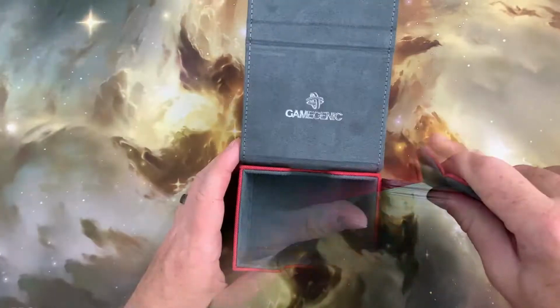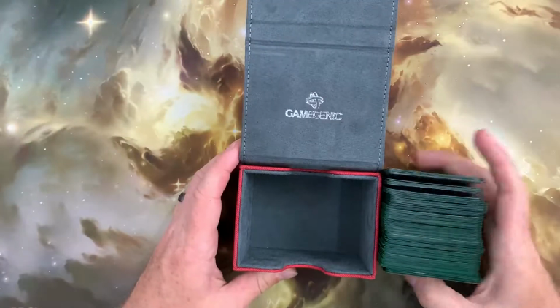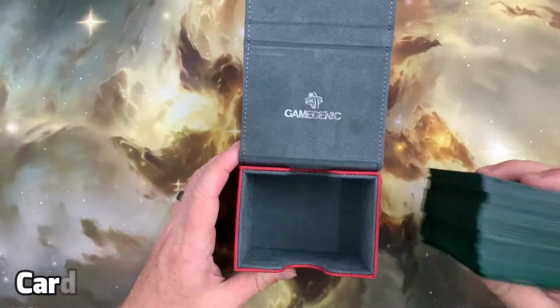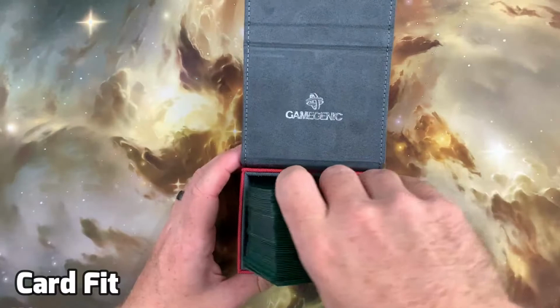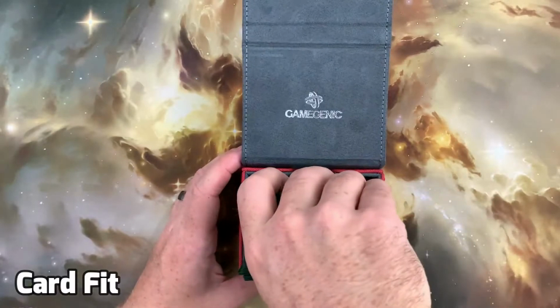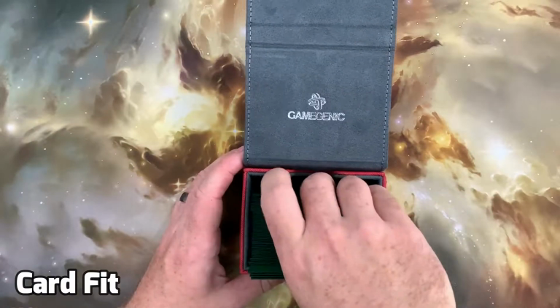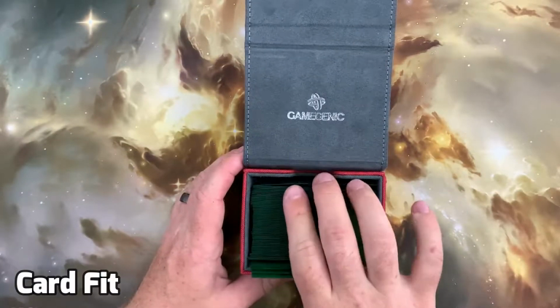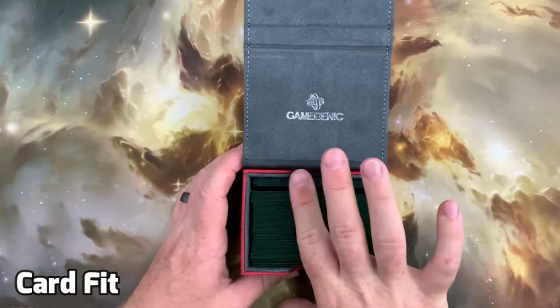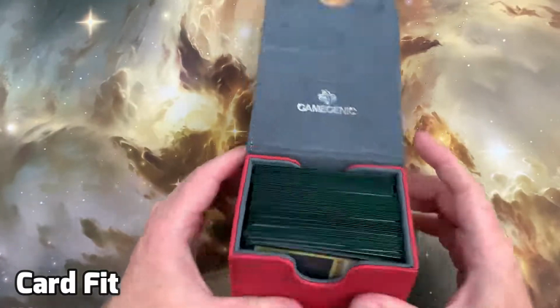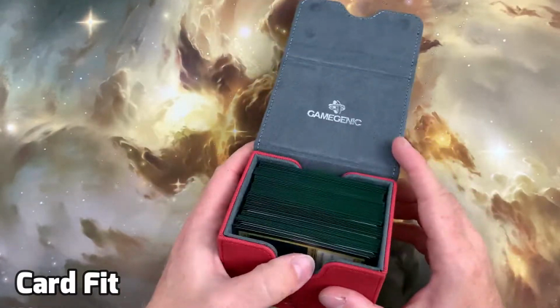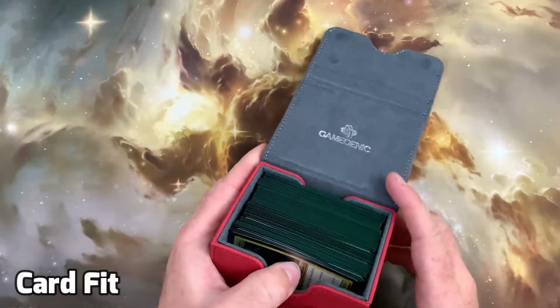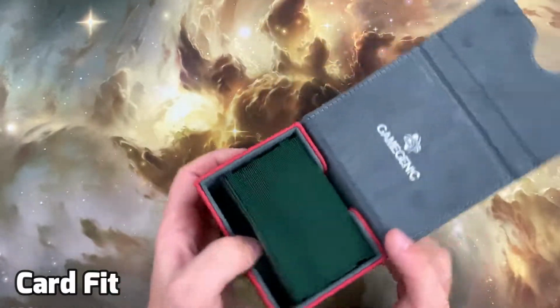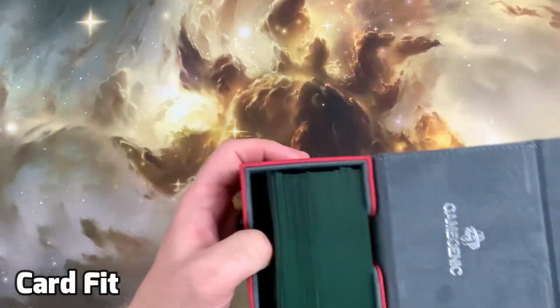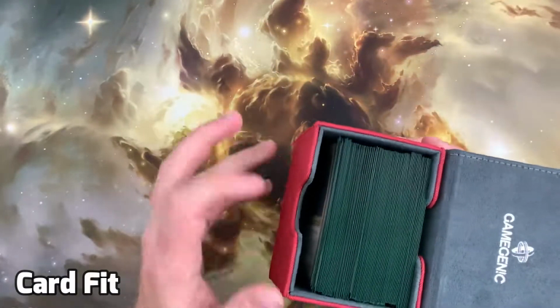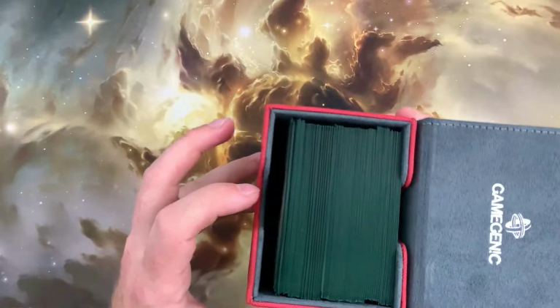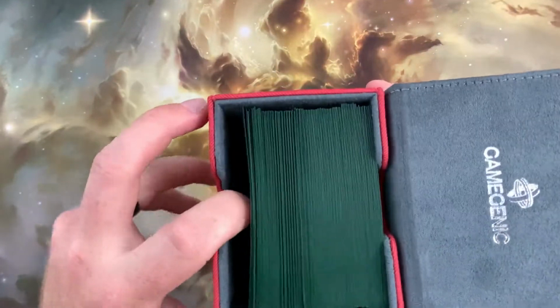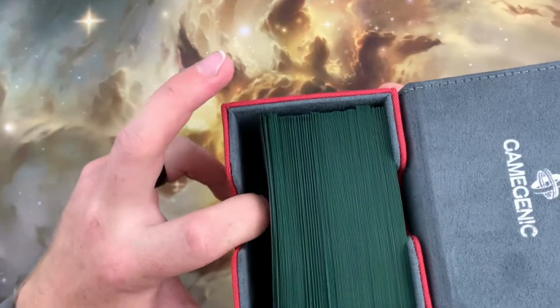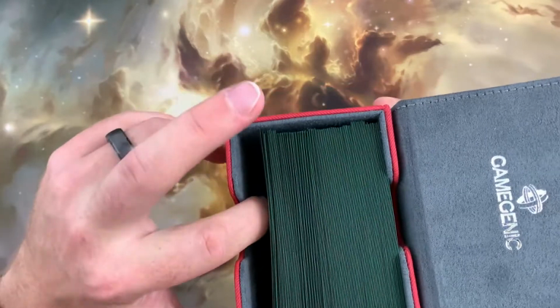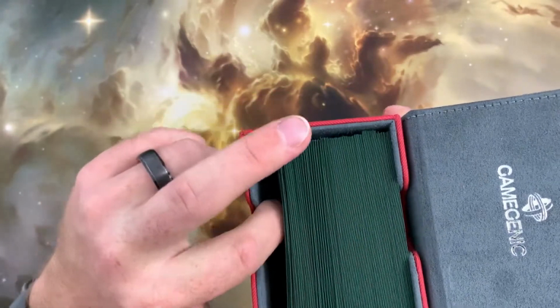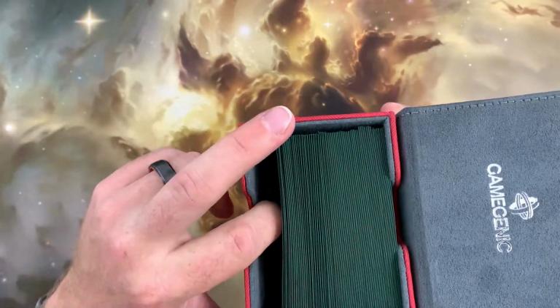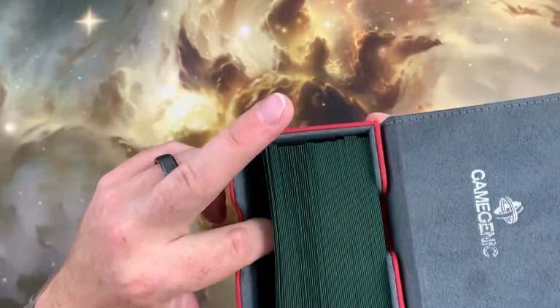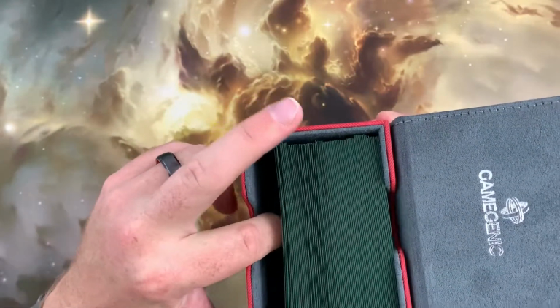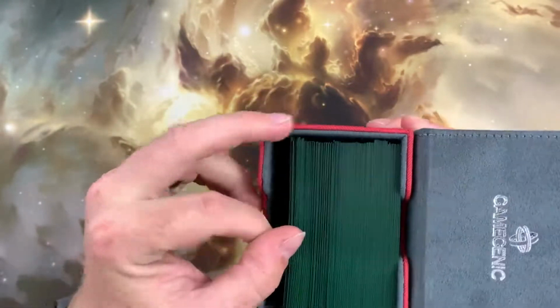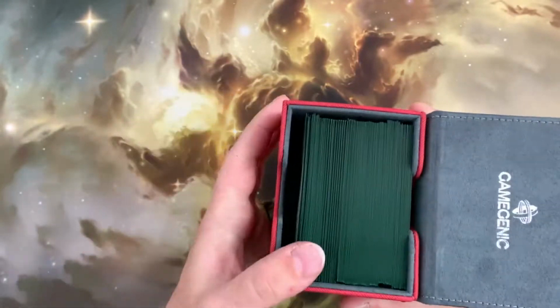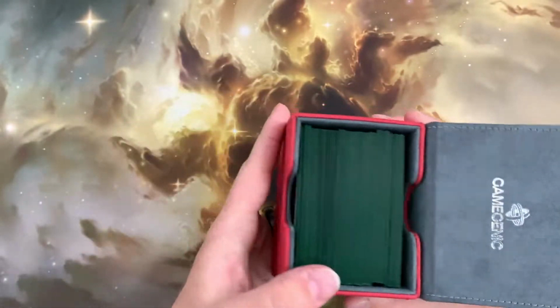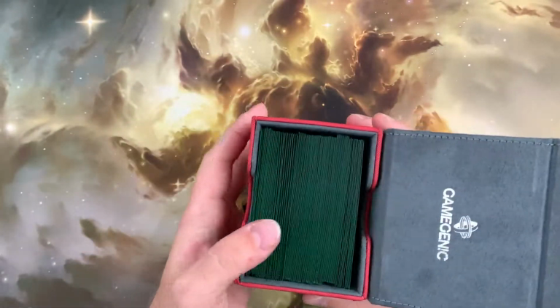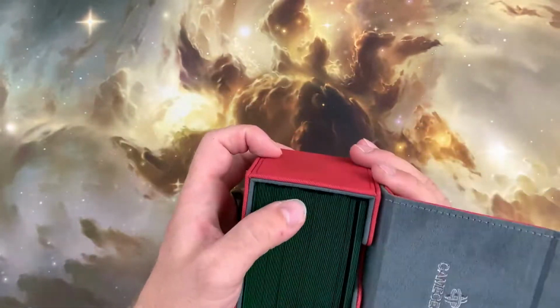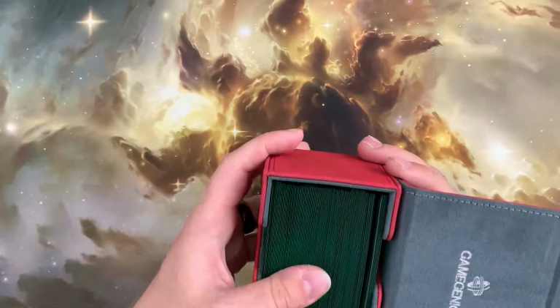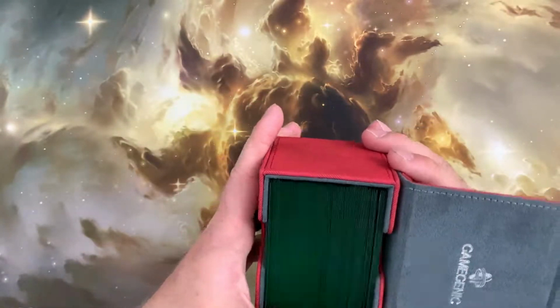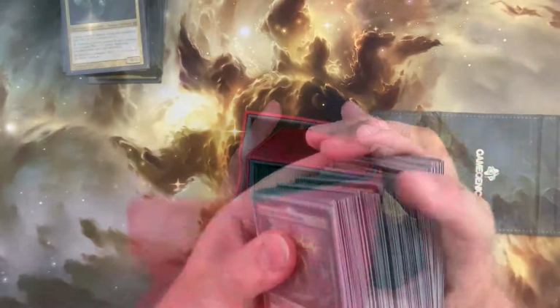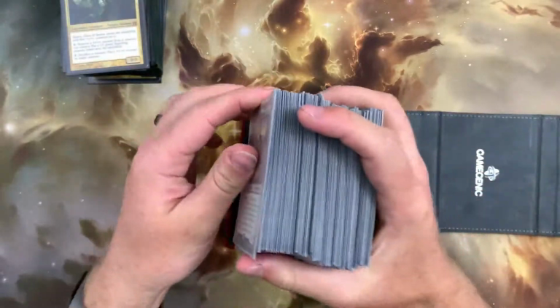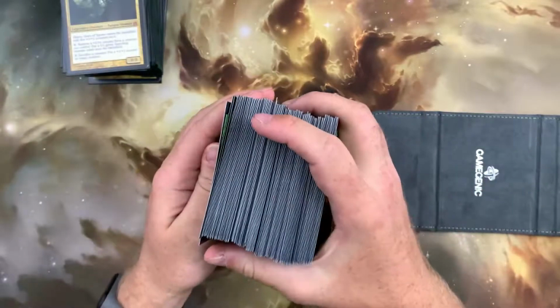Thirdly, we test to see if the GameGenic Sidekick holds the 100 double-sleeved cards it's meant to. We start off with 100 single-sleeved cards to test the waters, and the box fits this comfortably with some wiggle room for a sideboard or tokens.